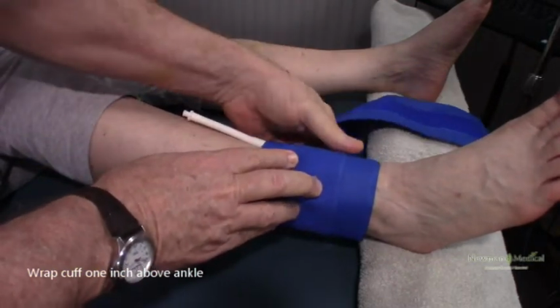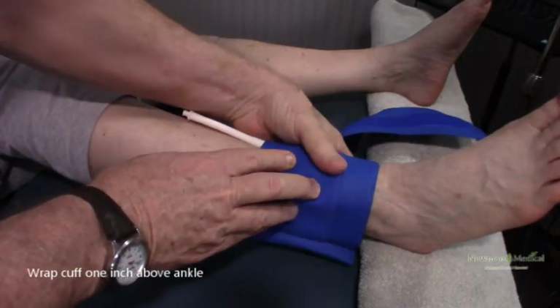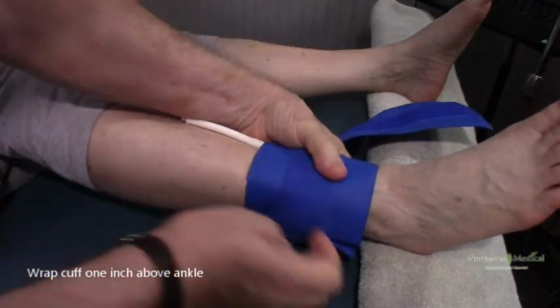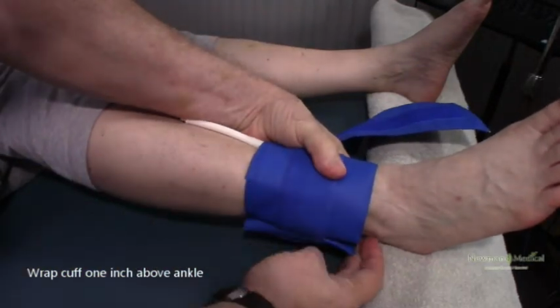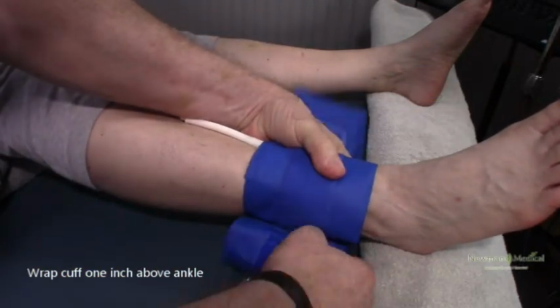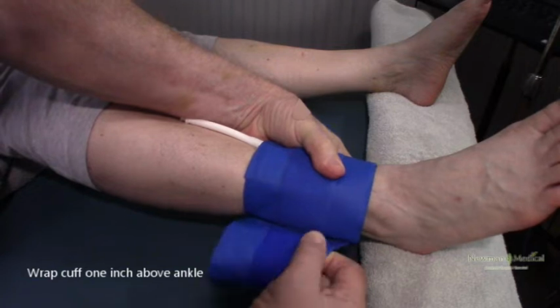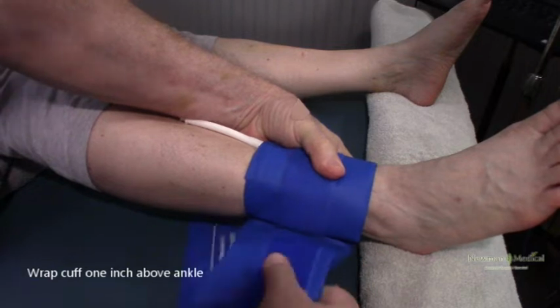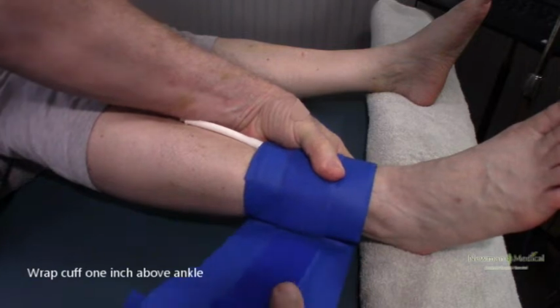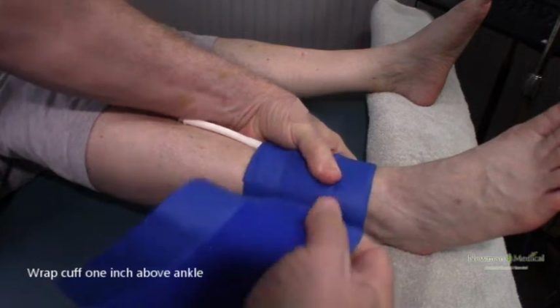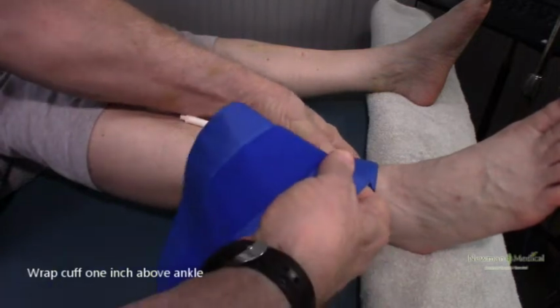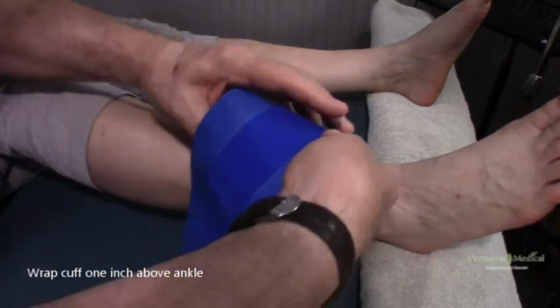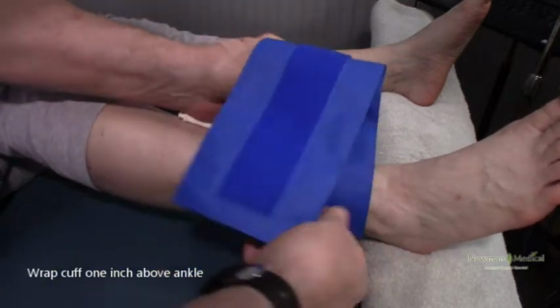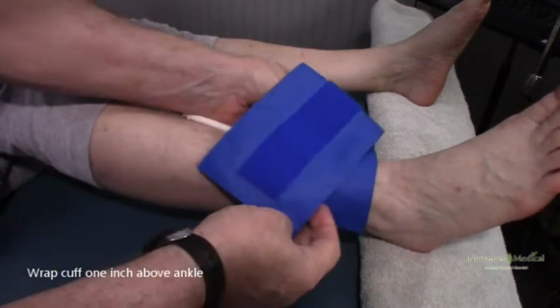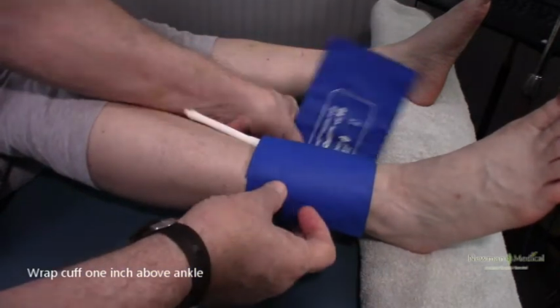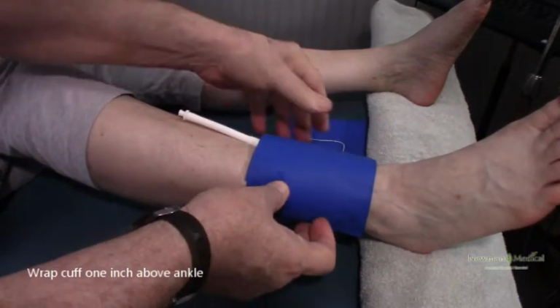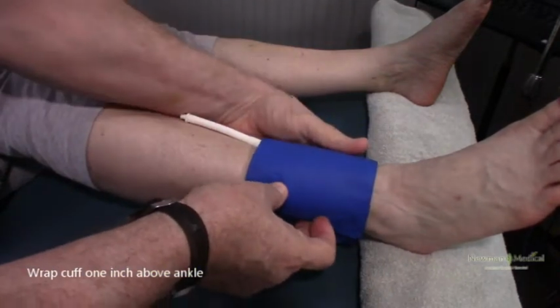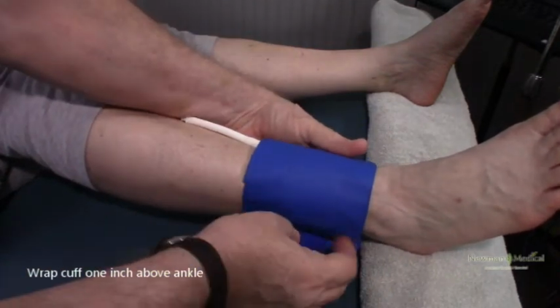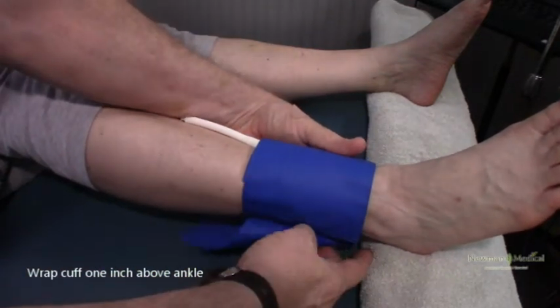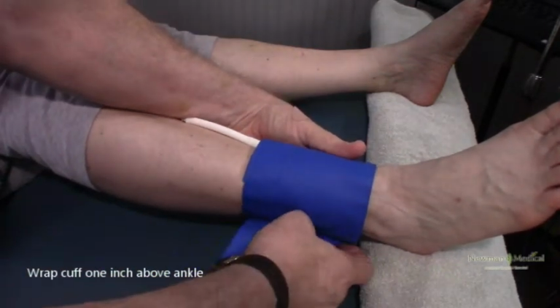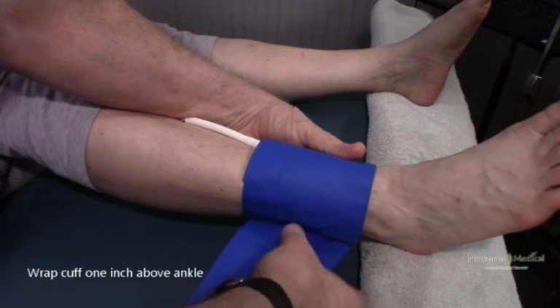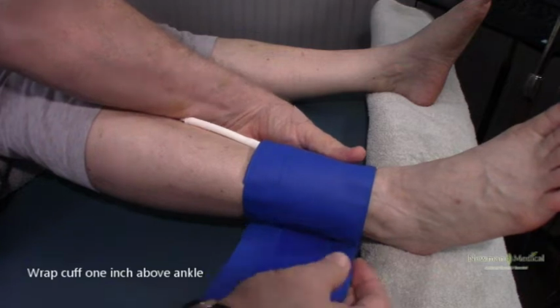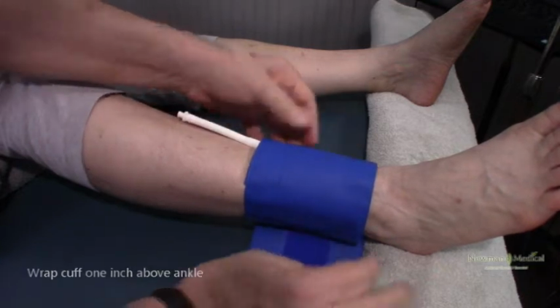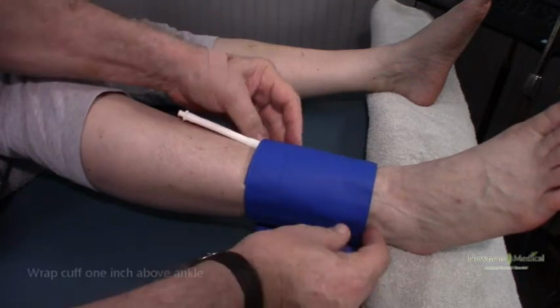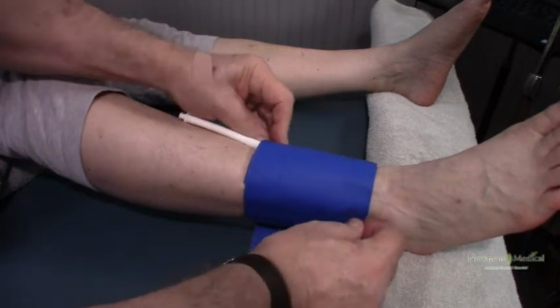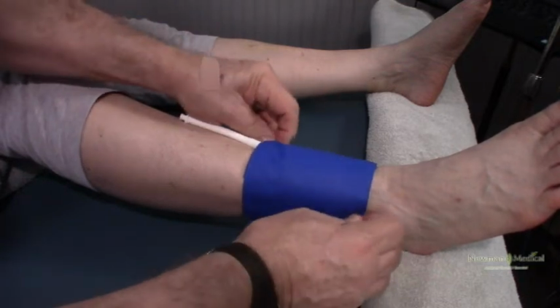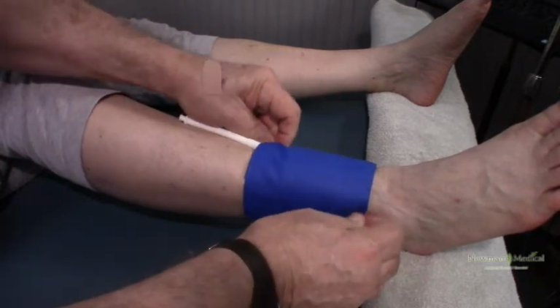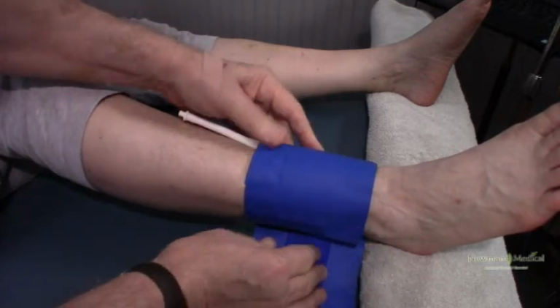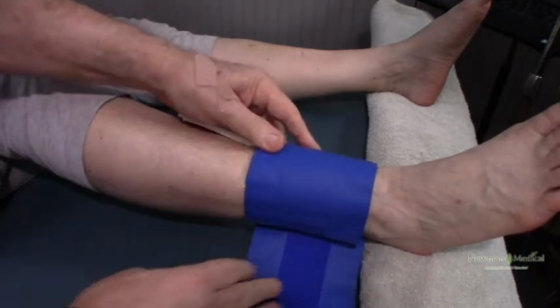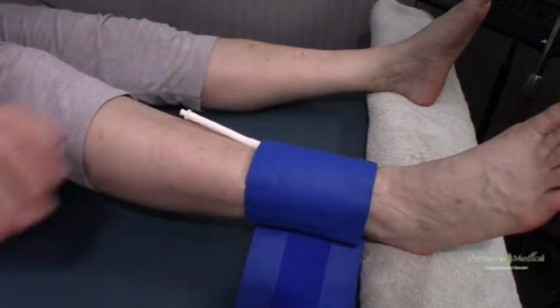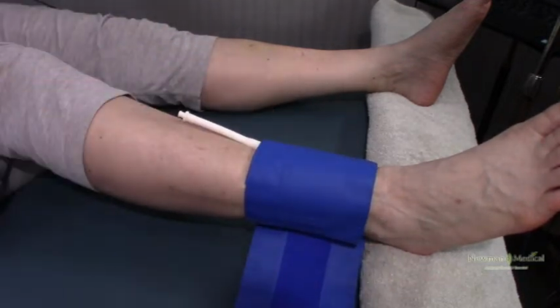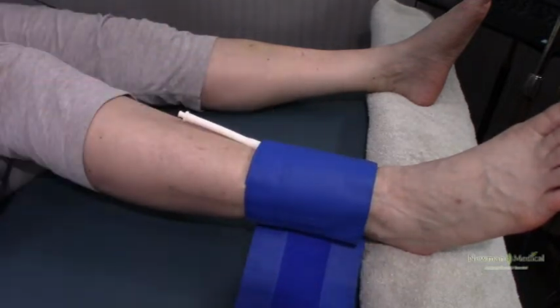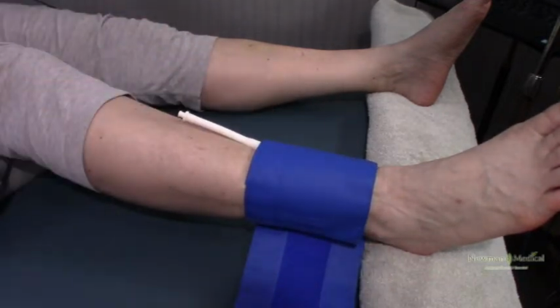You can rotate it around to get the hose out of the way of the artery. When wrapping the cuffs on the legs, the patient may try to hold their leg up to help, but ask them not to, because when they relax their leg, the cuff may loosen.